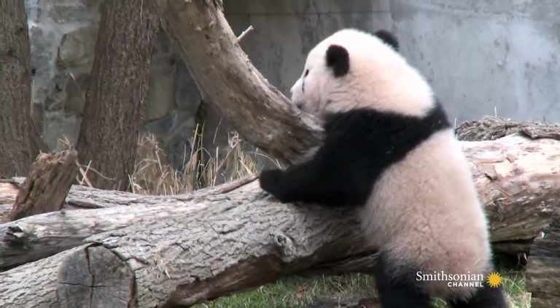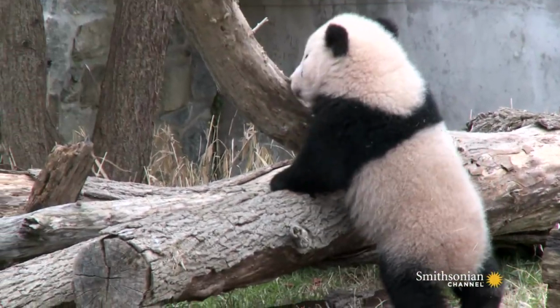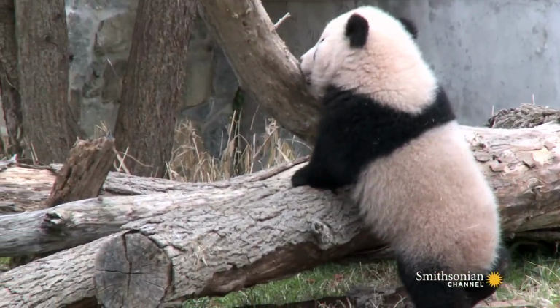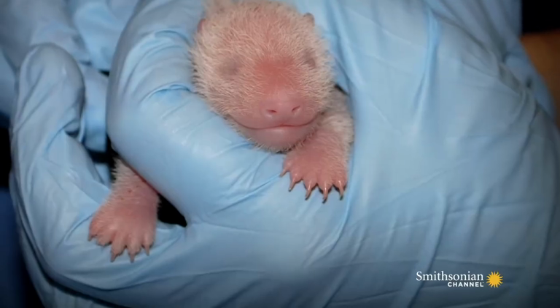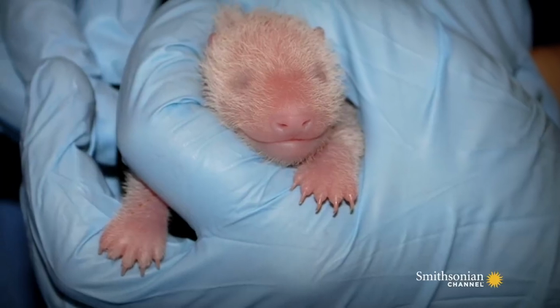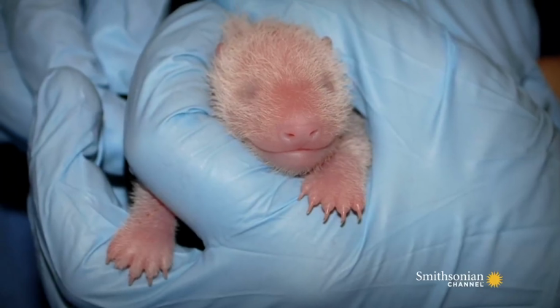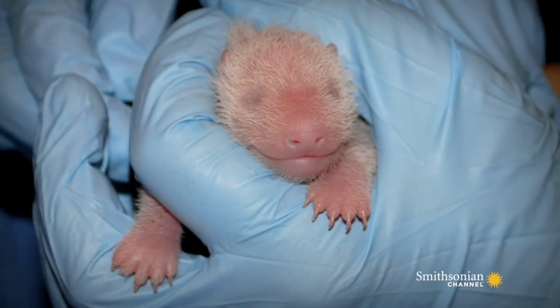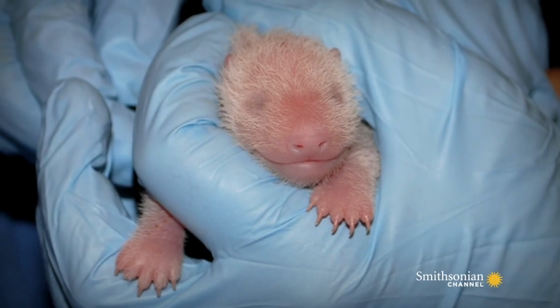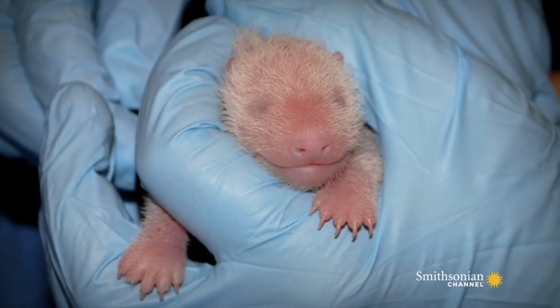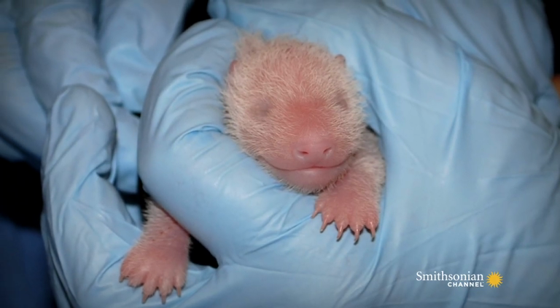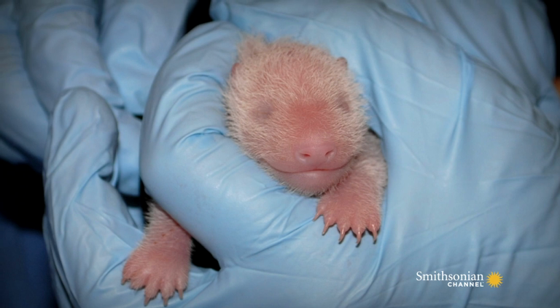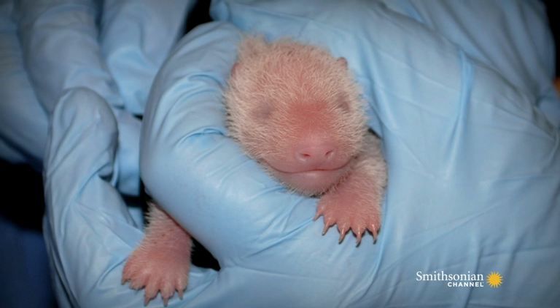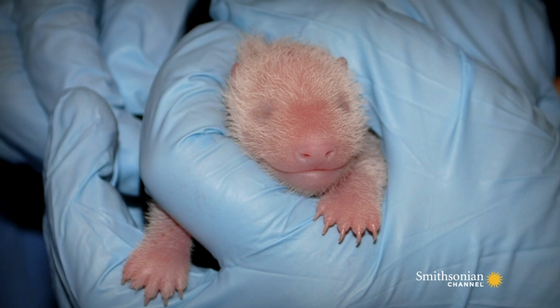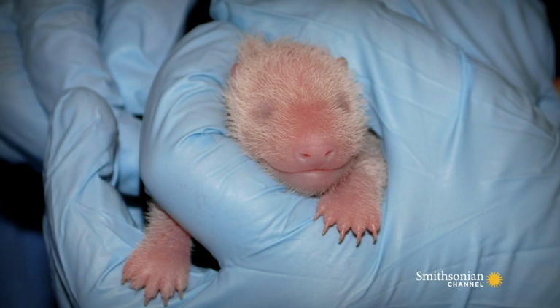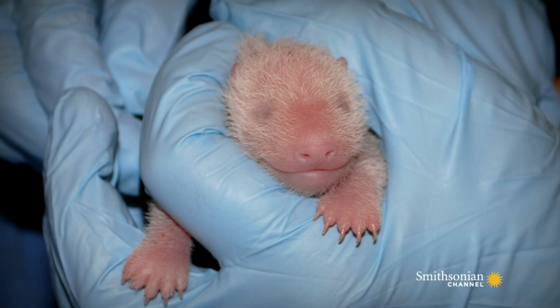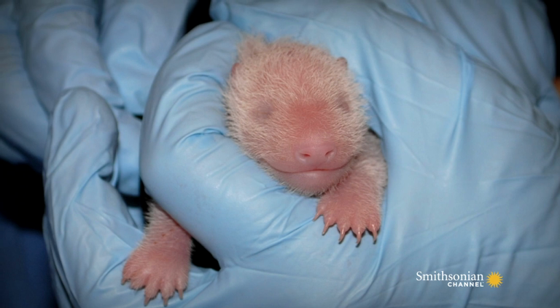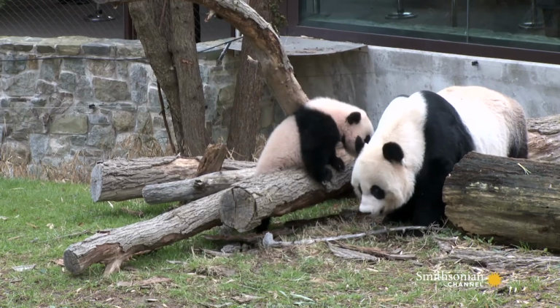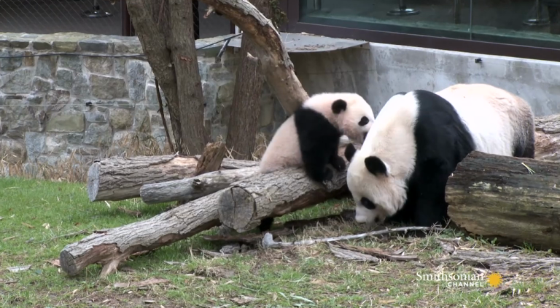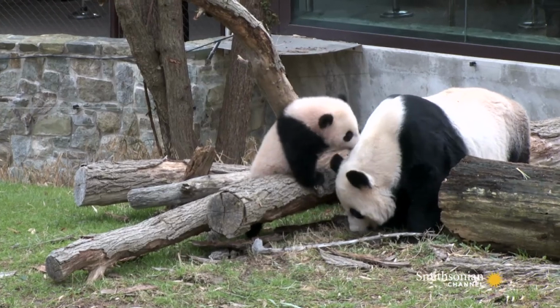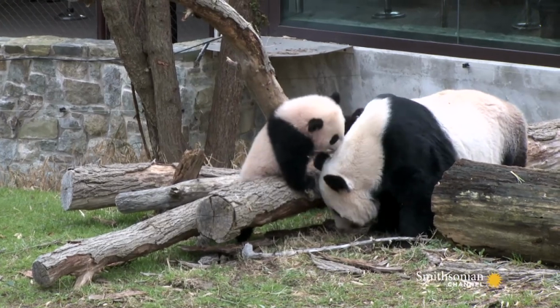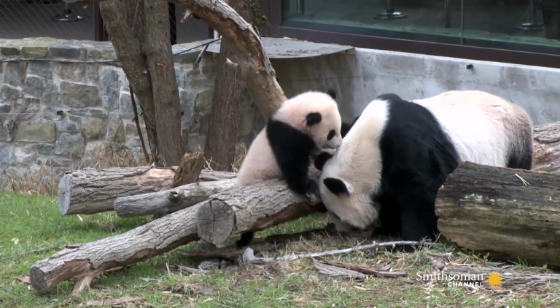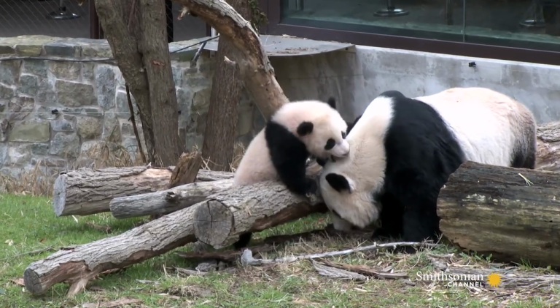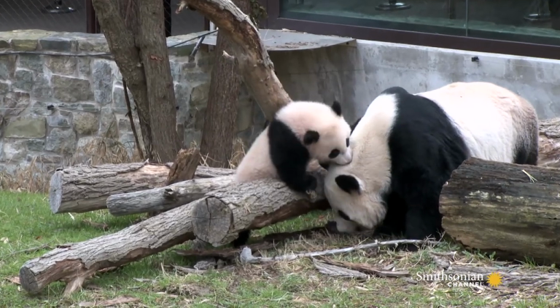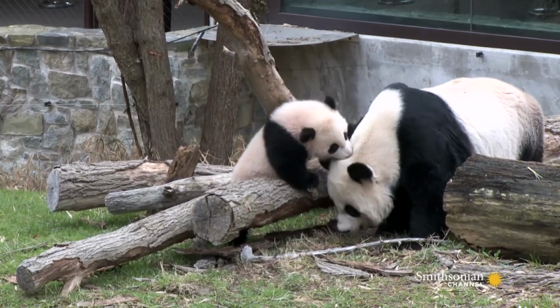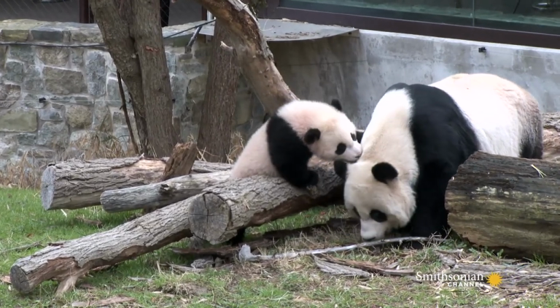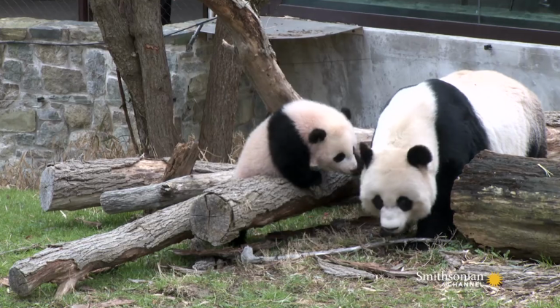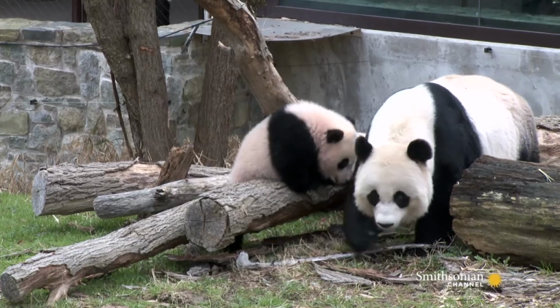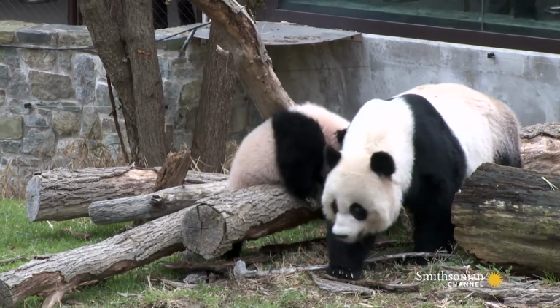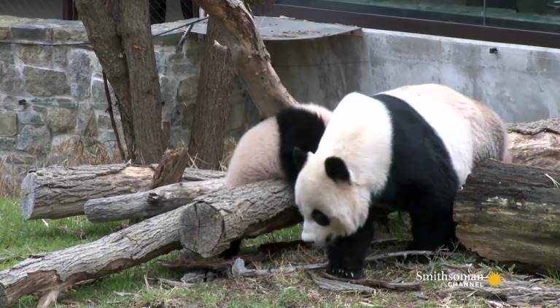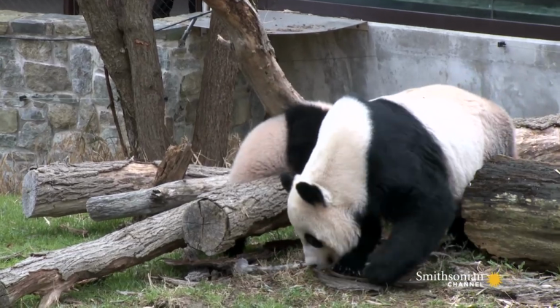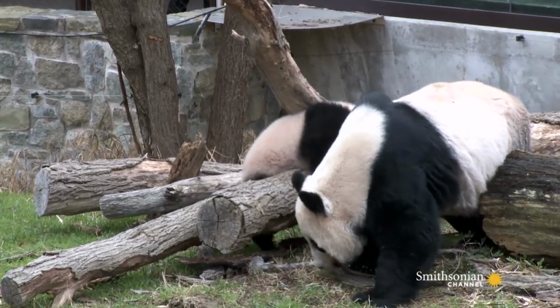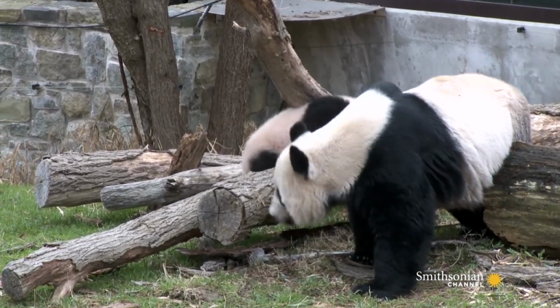When they're first born, they have a very short, very thin layer of fur. I would say Babau, at 11 months, still feels softer to me than the adult pandas.